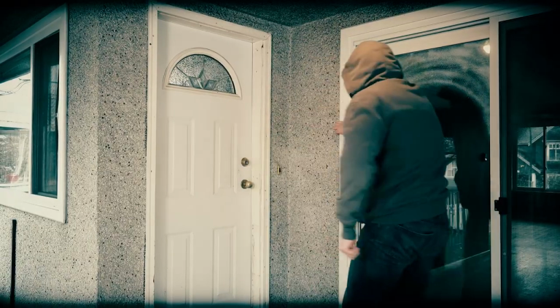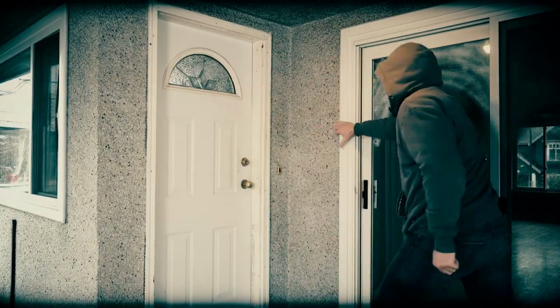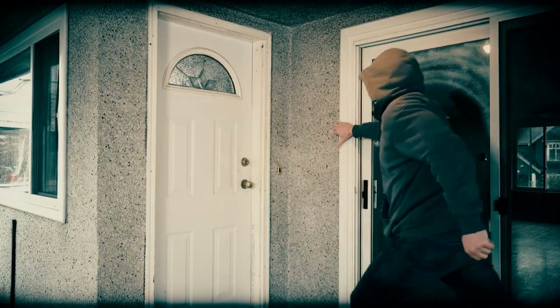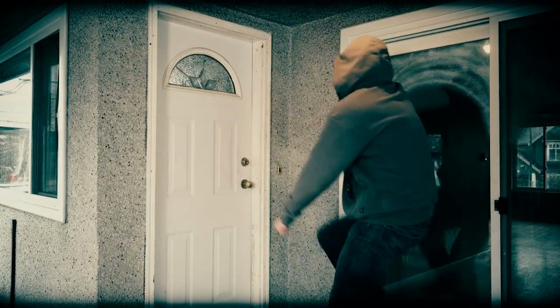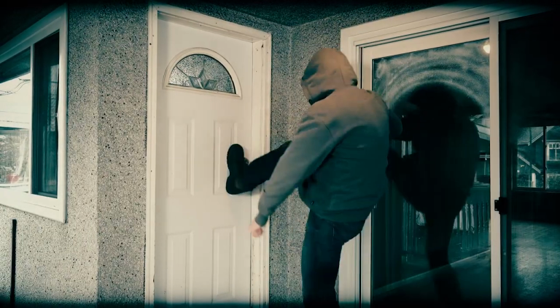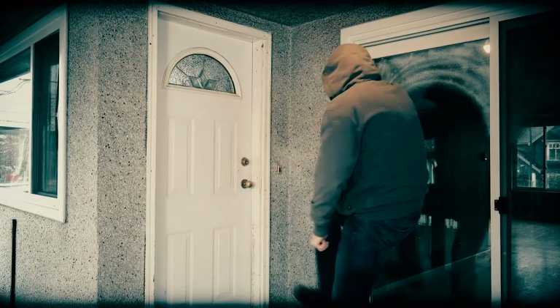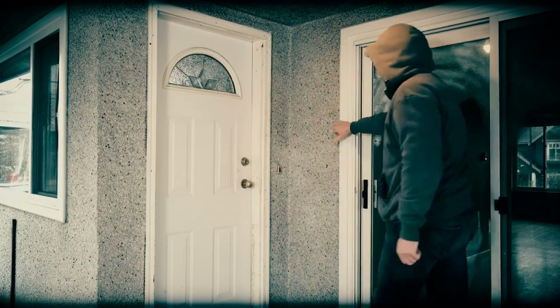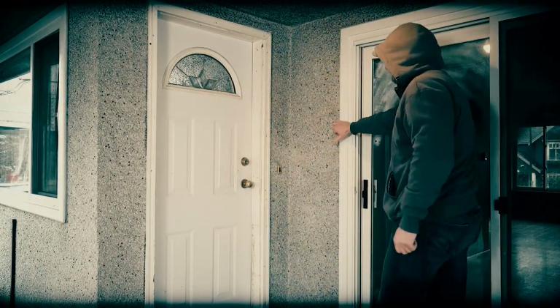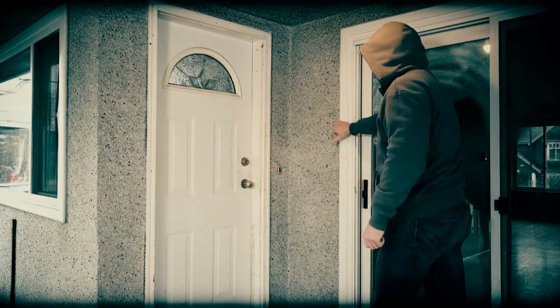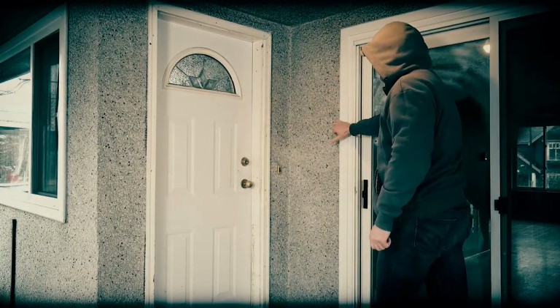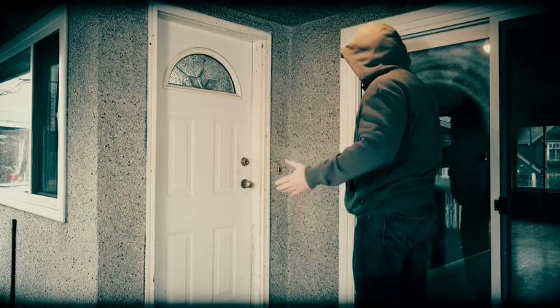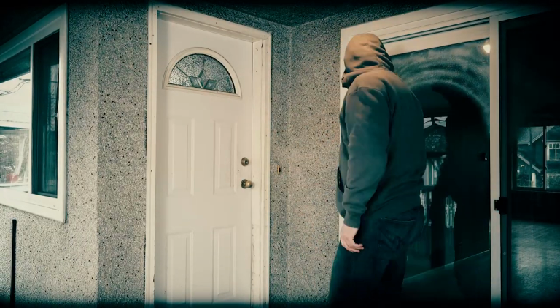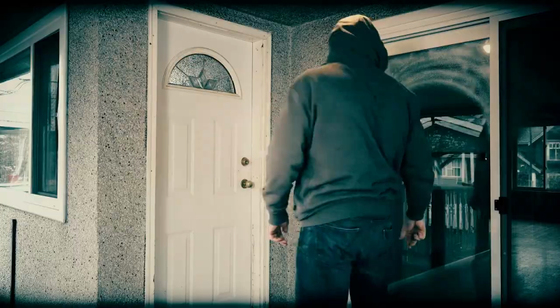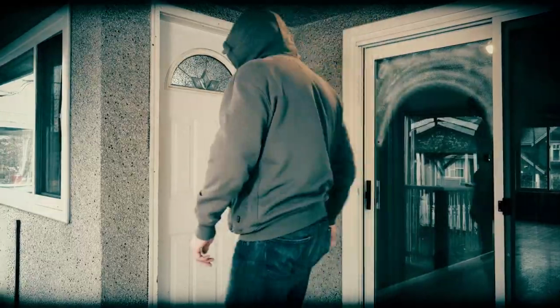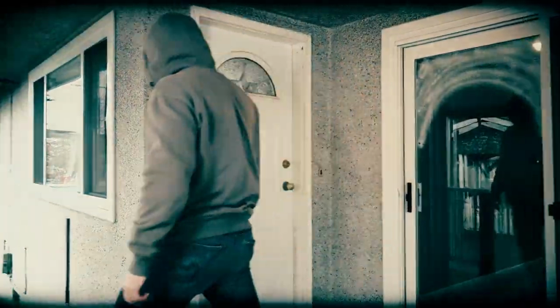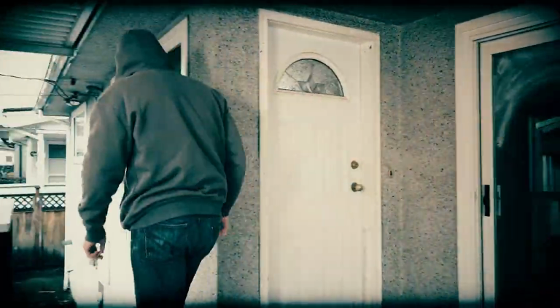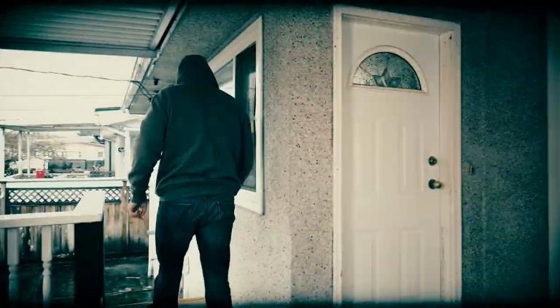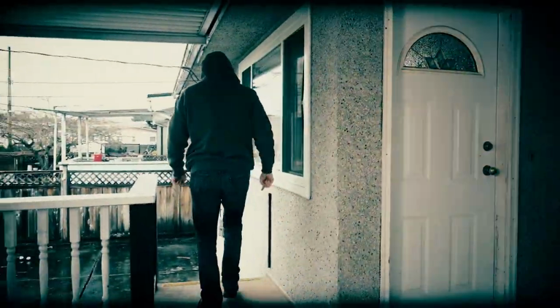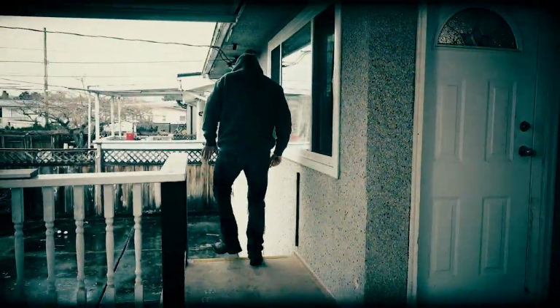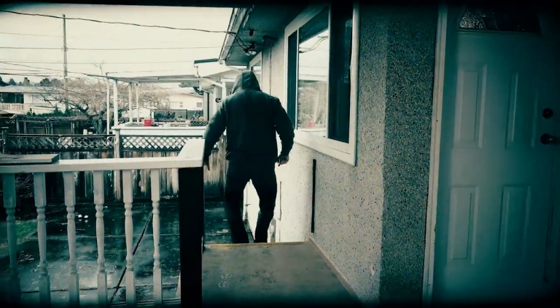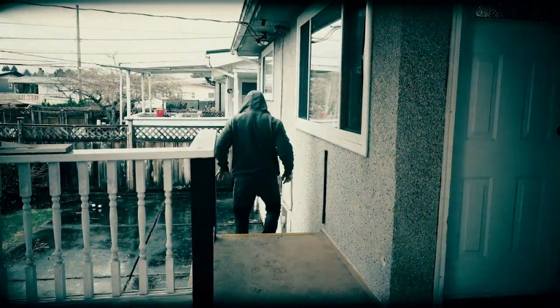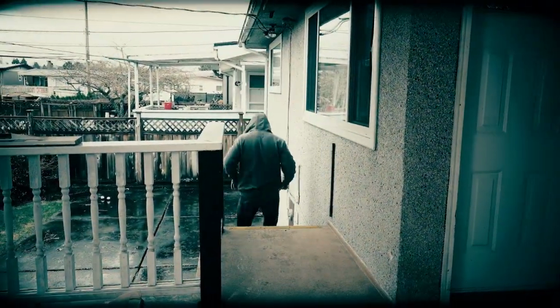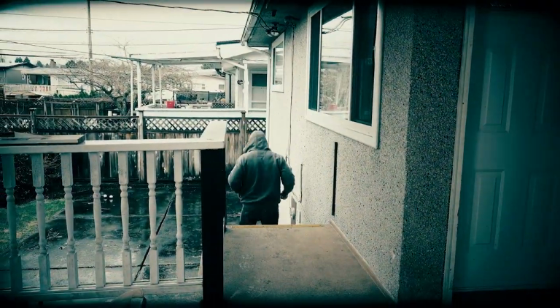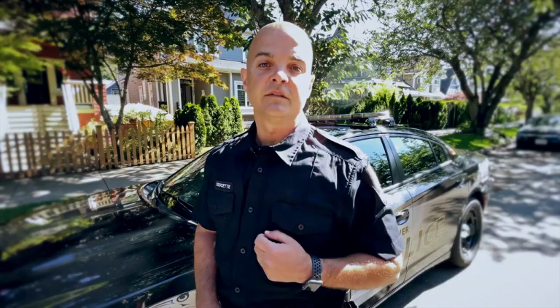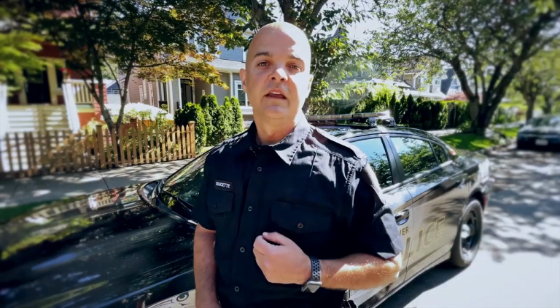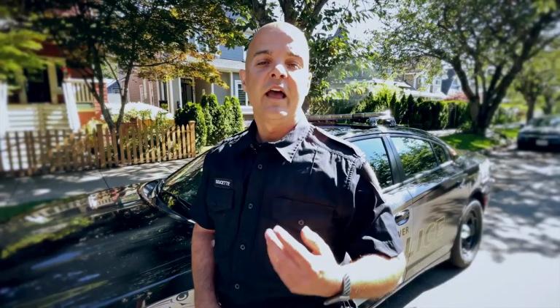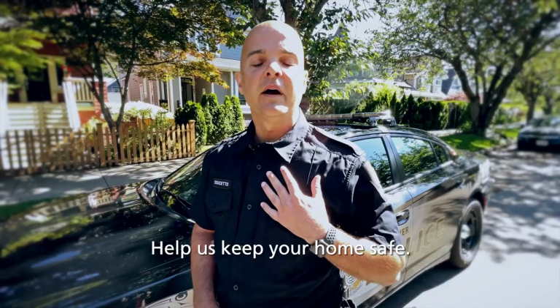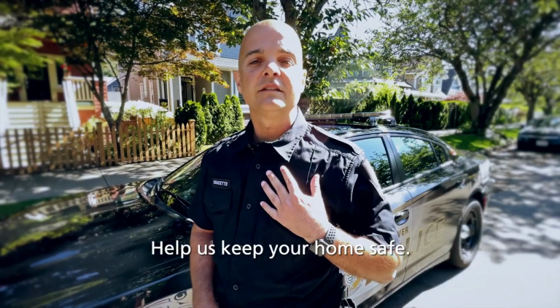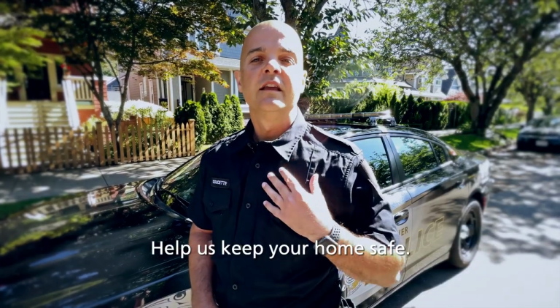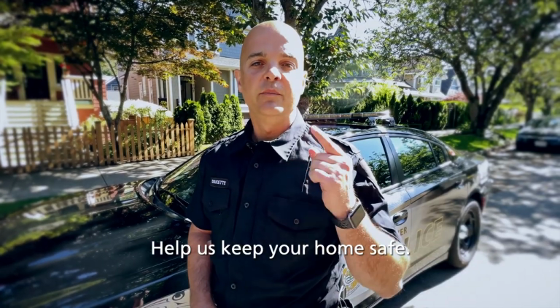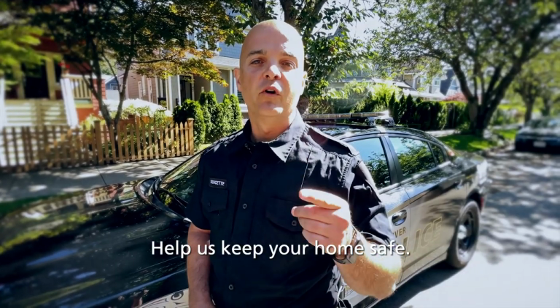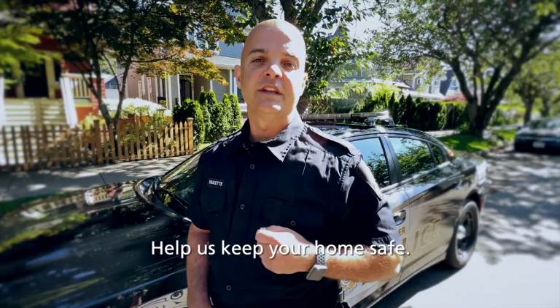If you're ever in doubt on which lock to purchase, please visit your local hardware store or speak to a licensed locksmith for further advice. Help us keep your home safe.